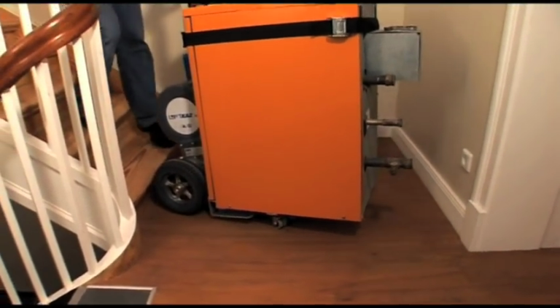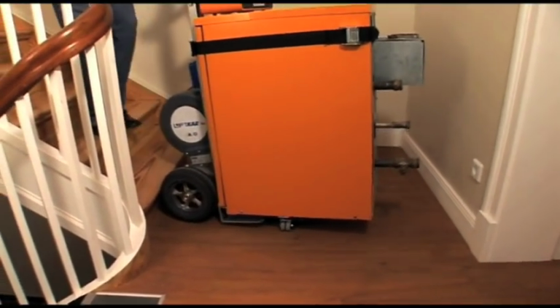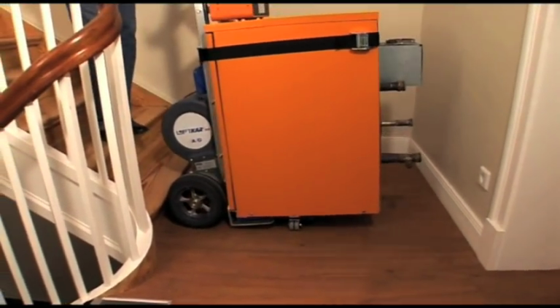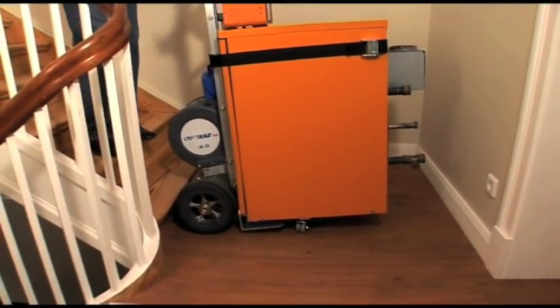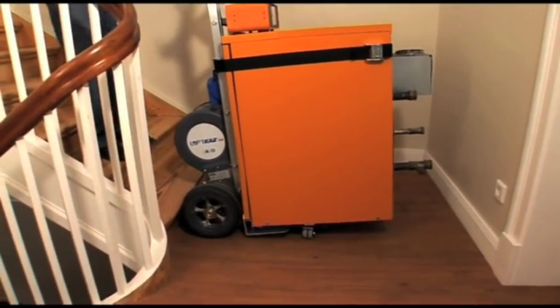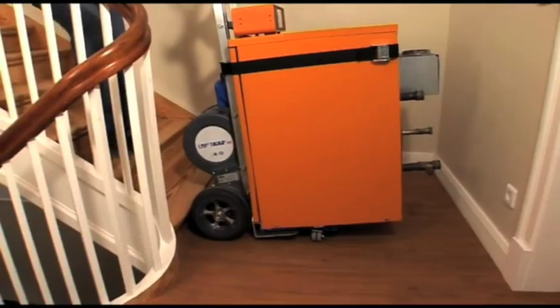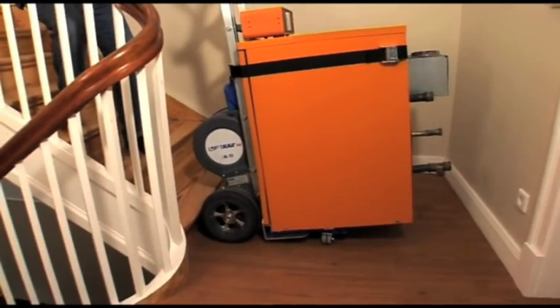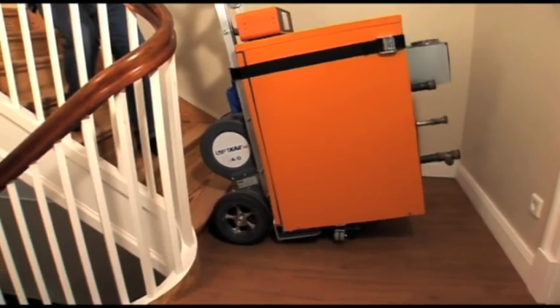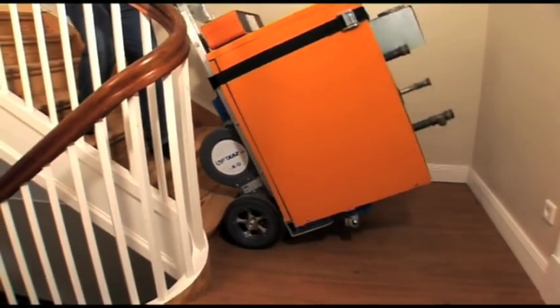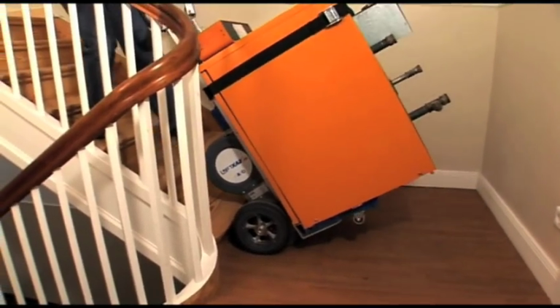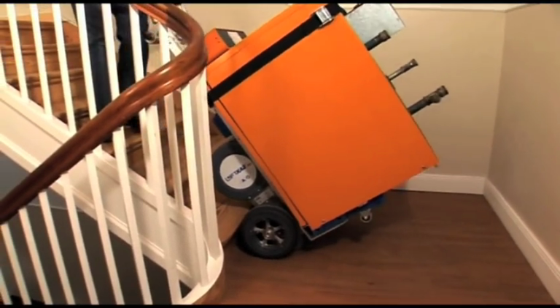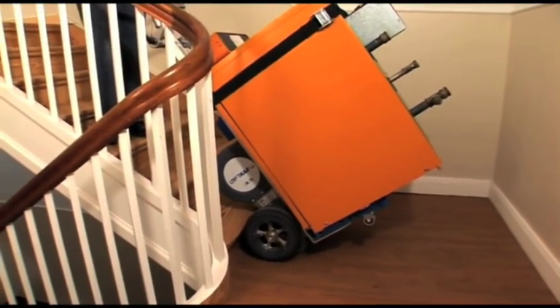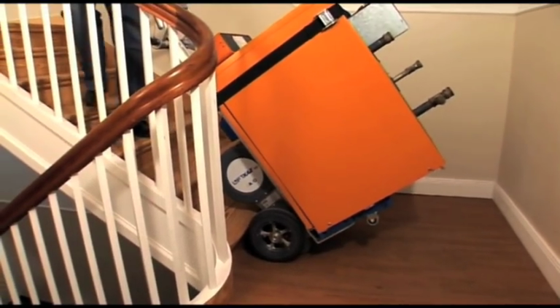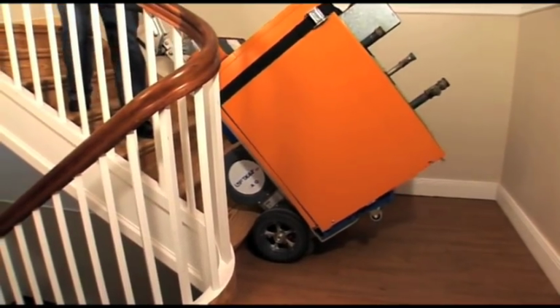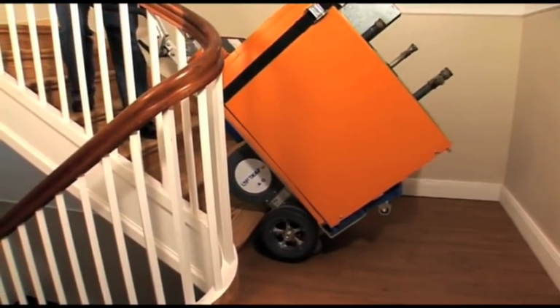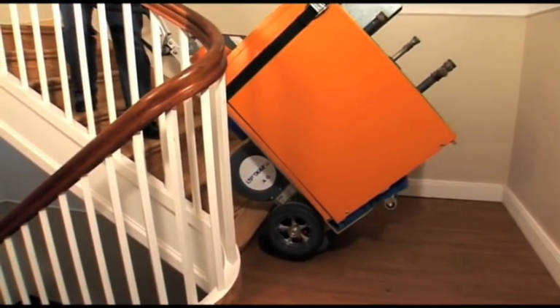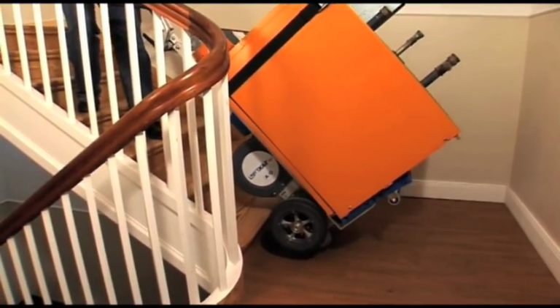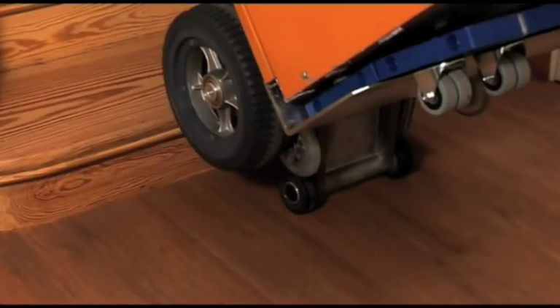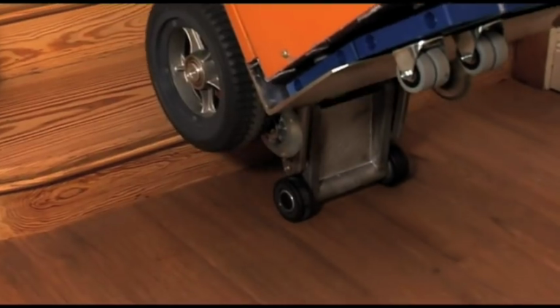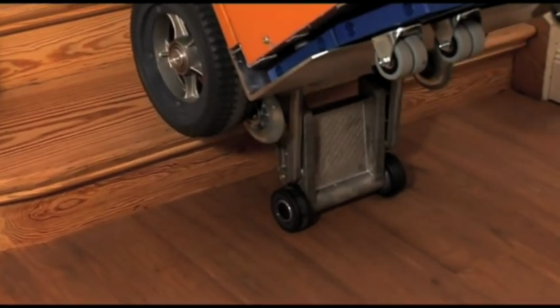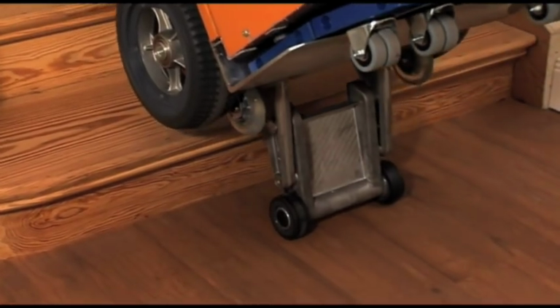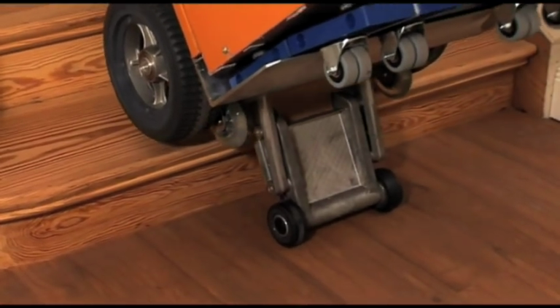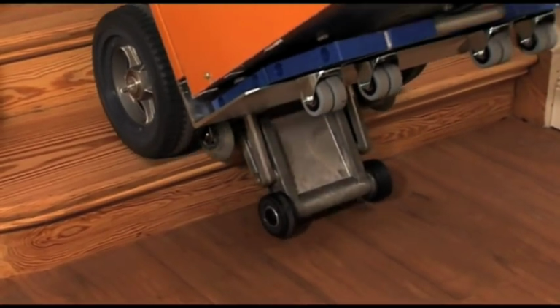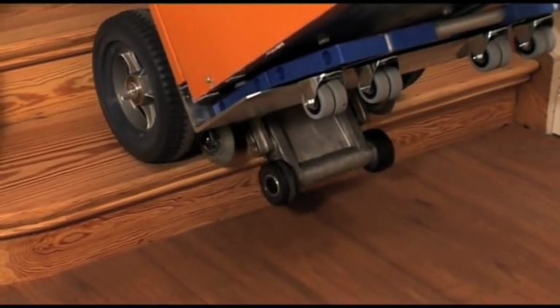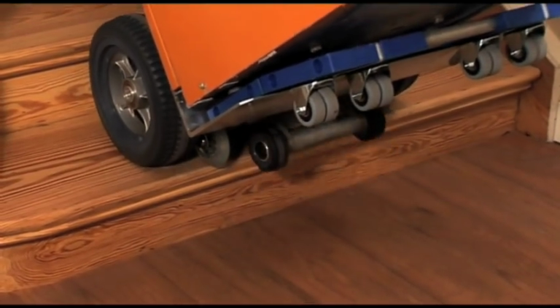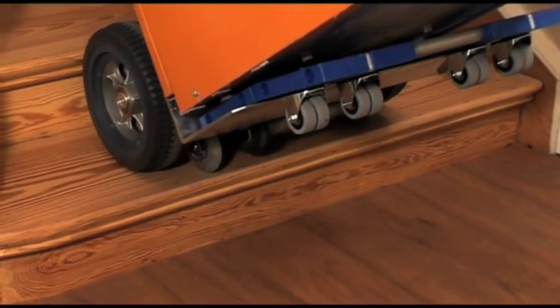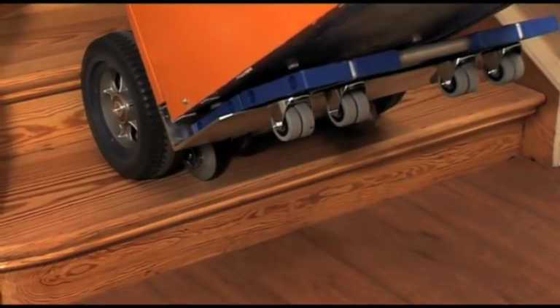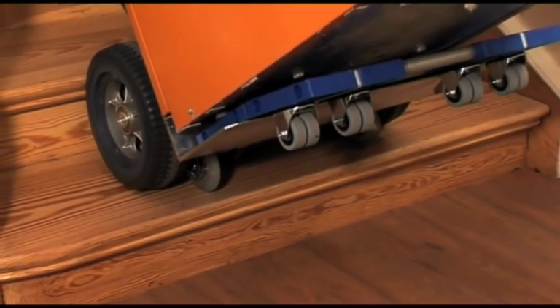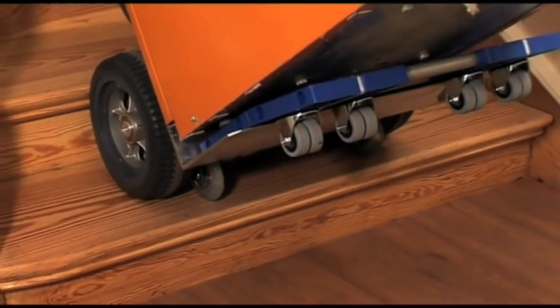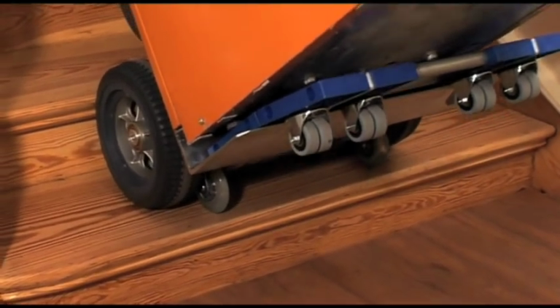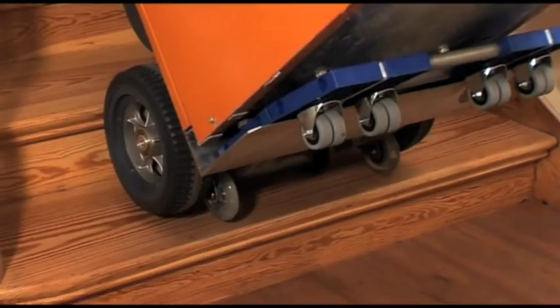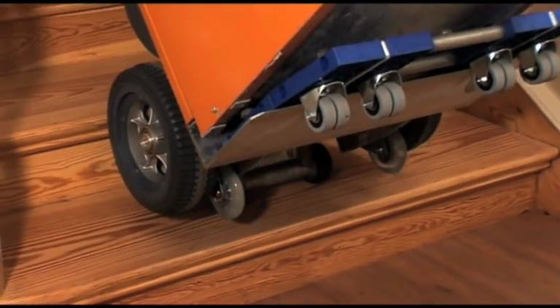The Lyftcar HD has two microcellular tires so that you never have to worry about a flat. Both the tires and the stair edge sensors are designed to leave no tracks on the floor, stairs, or other sensitive surfaces.